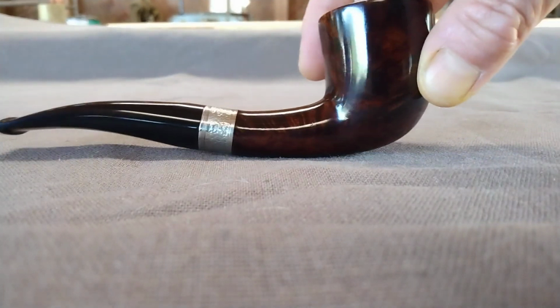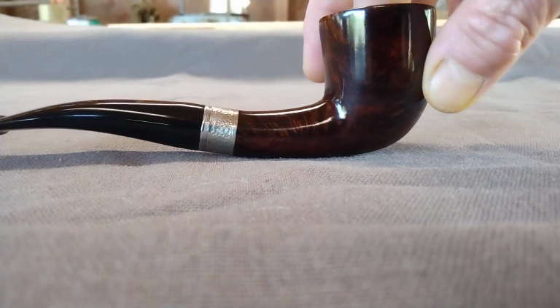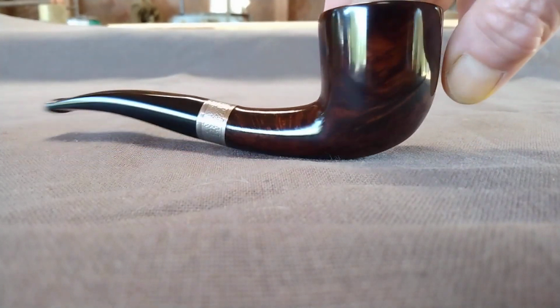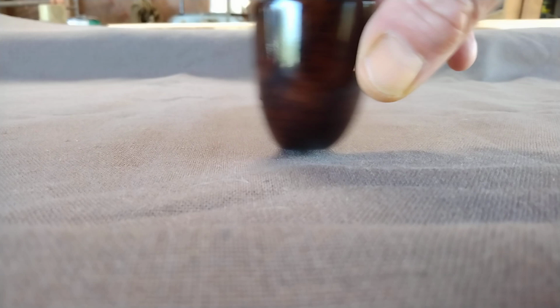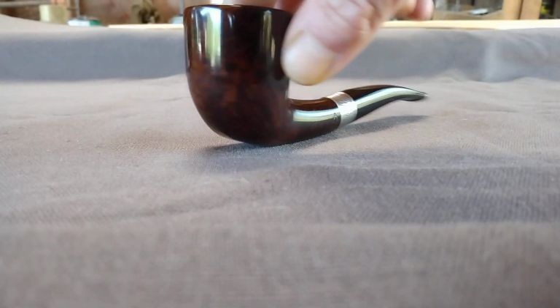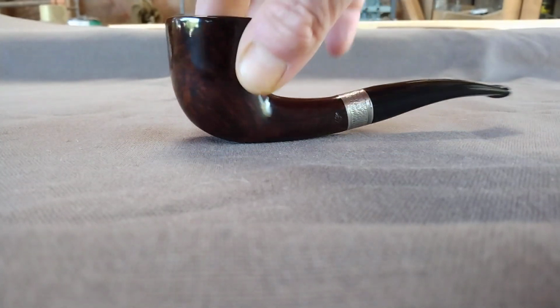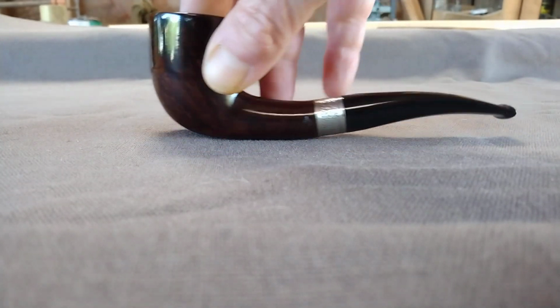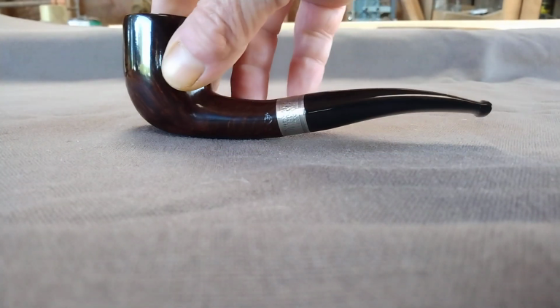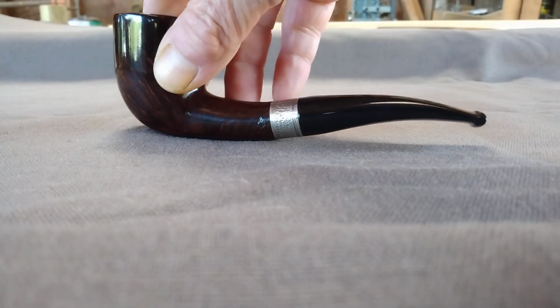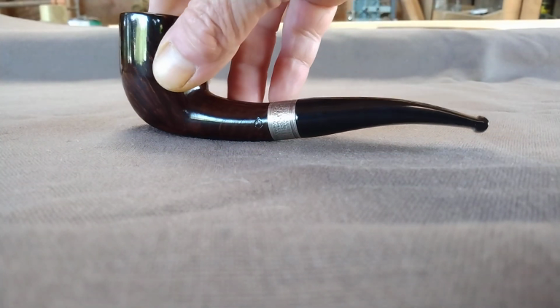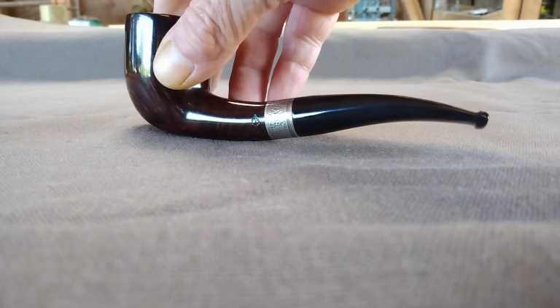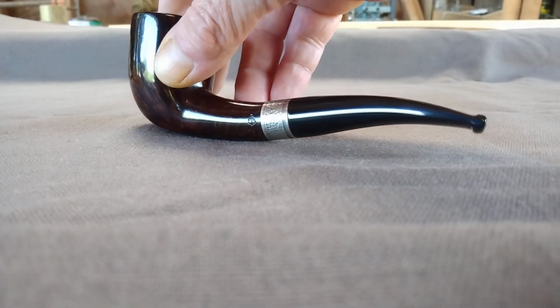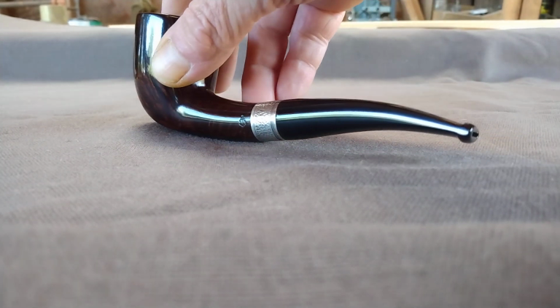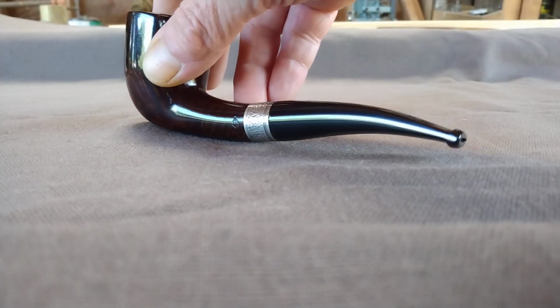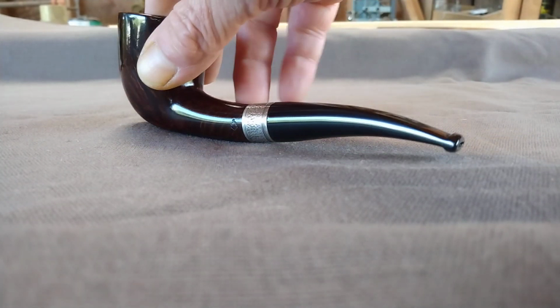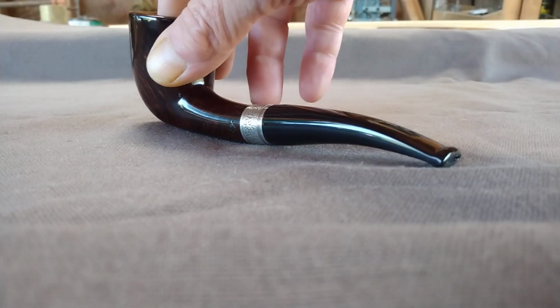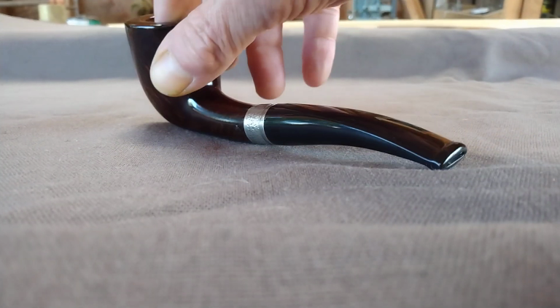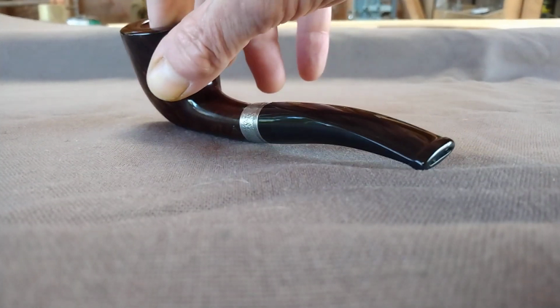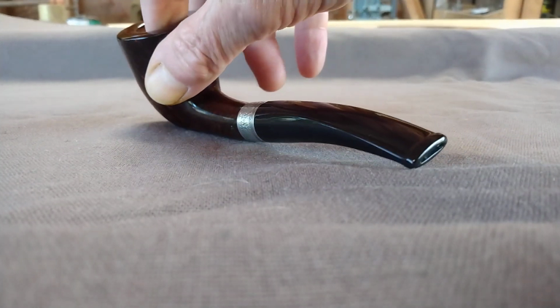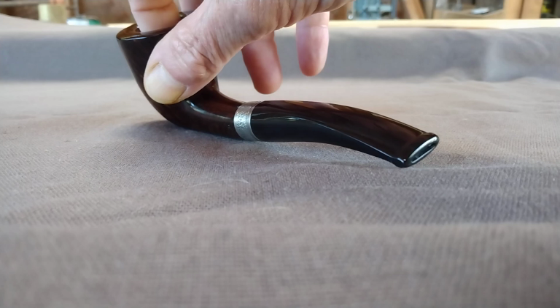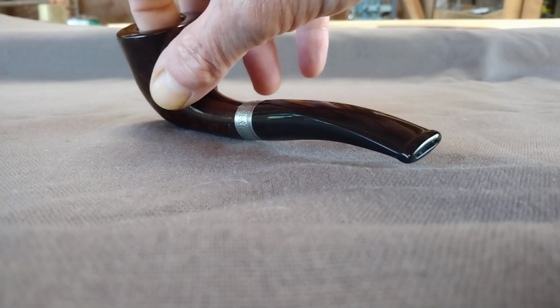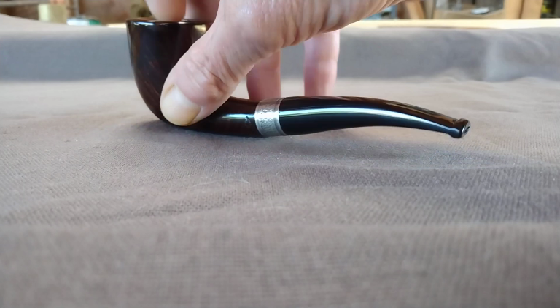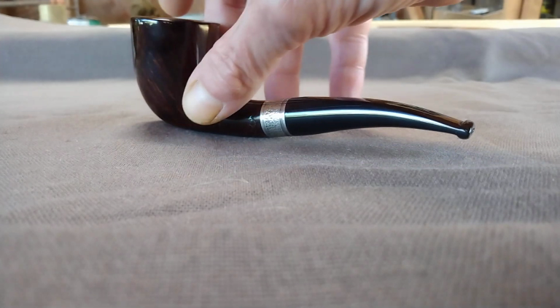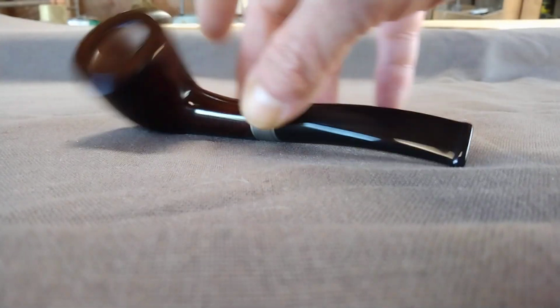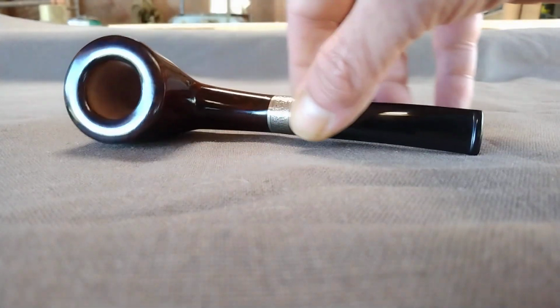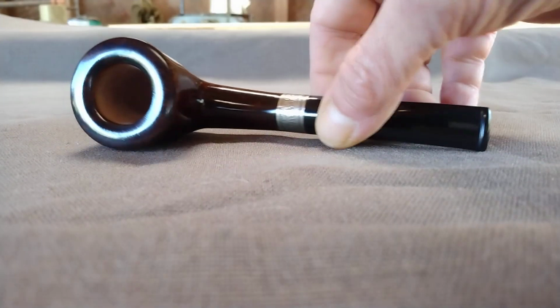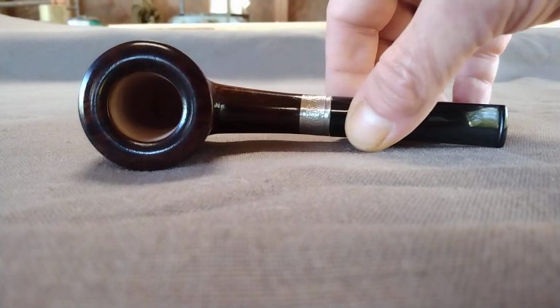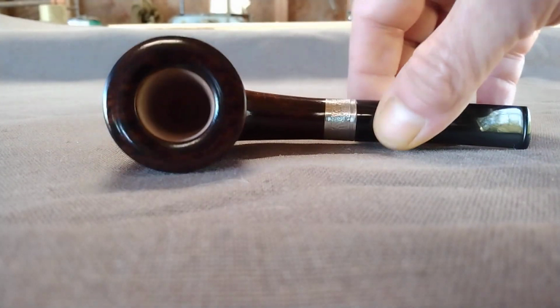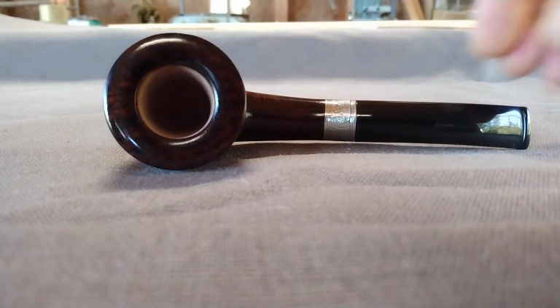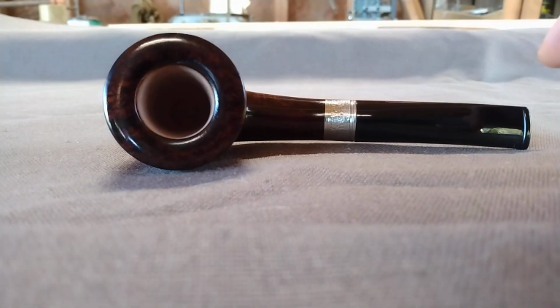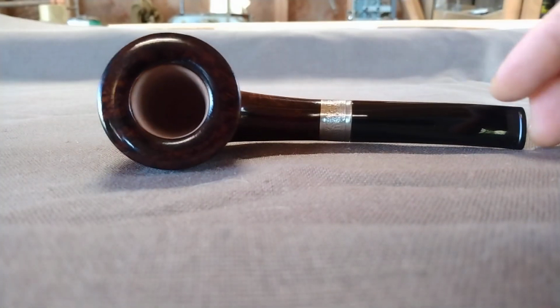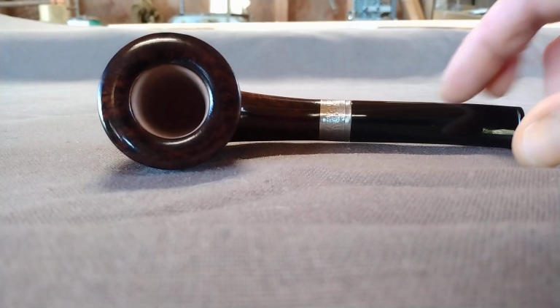Got this finished up yesterday, put a bend in it, sanded it out, smoothed out the bend, and rebuffed it today. So there she is.